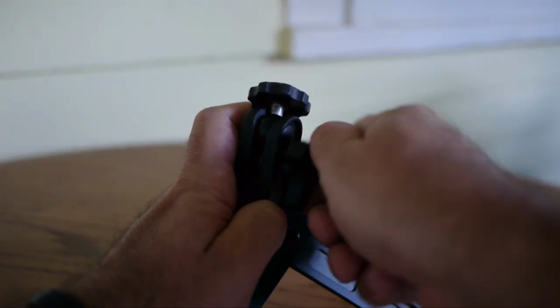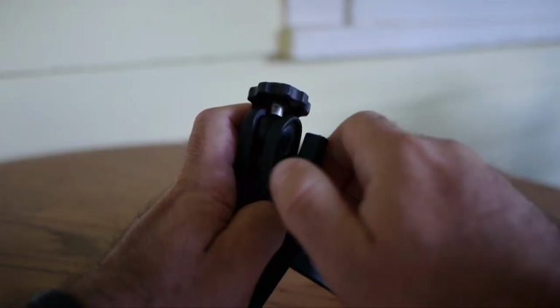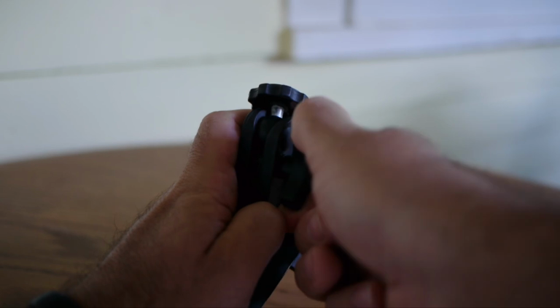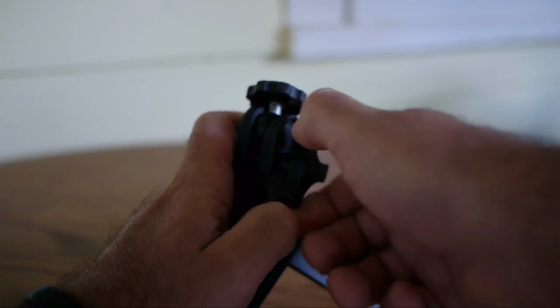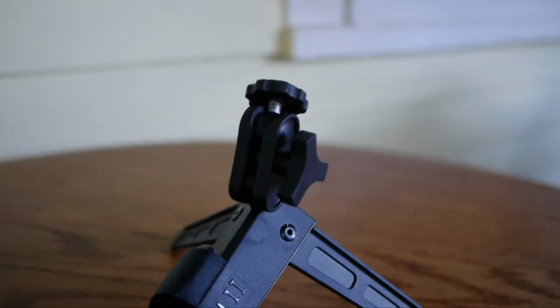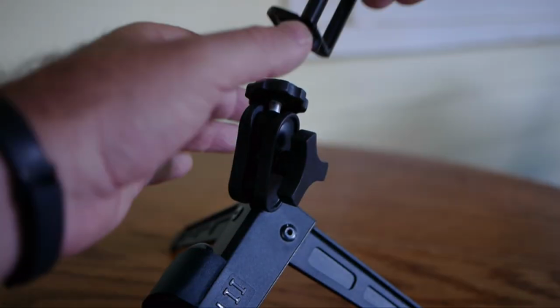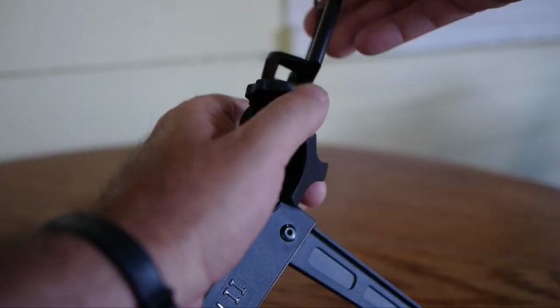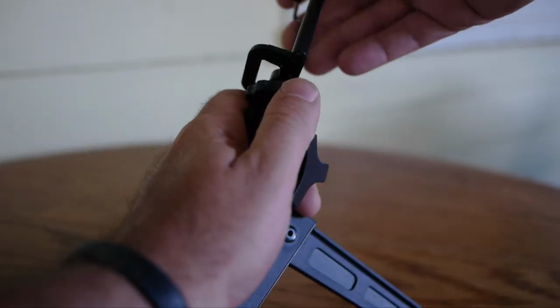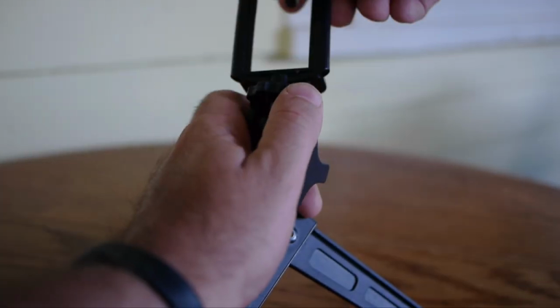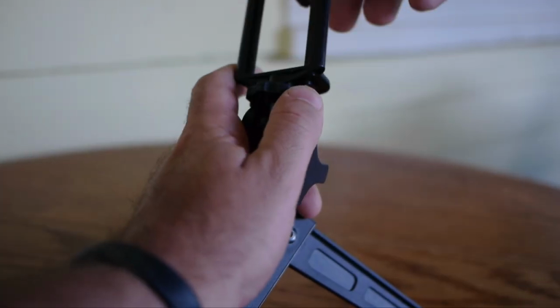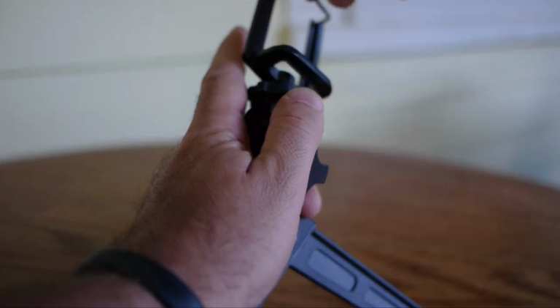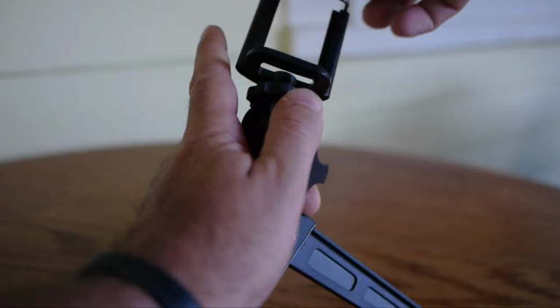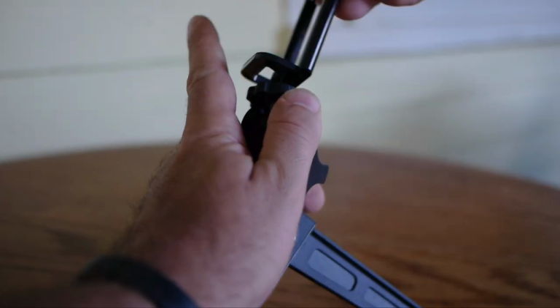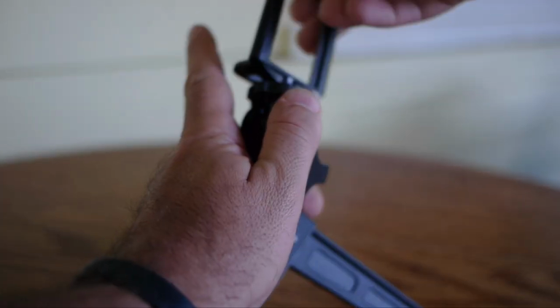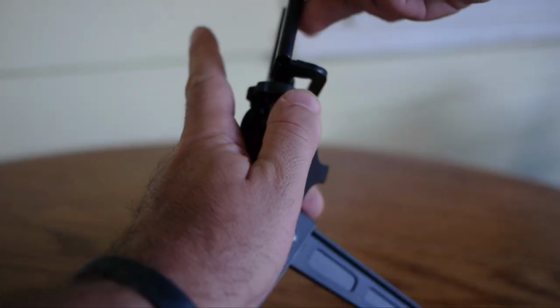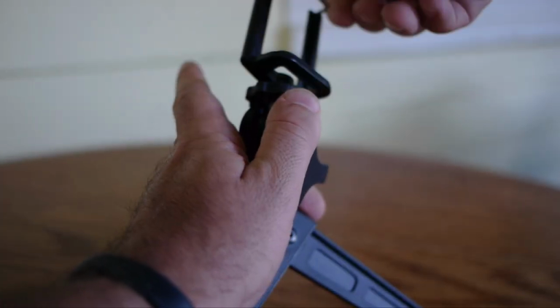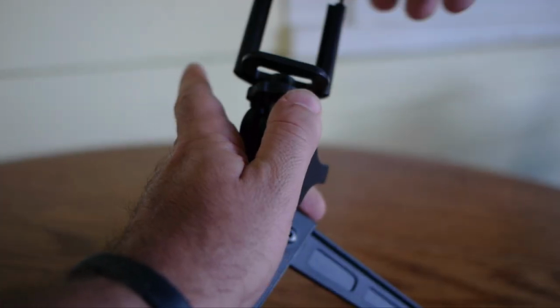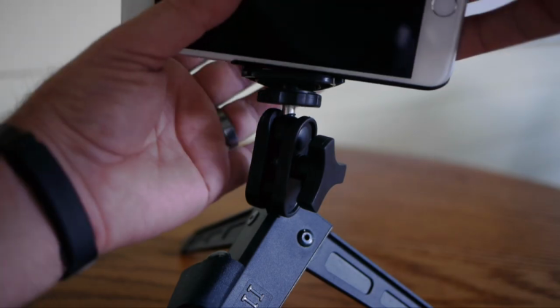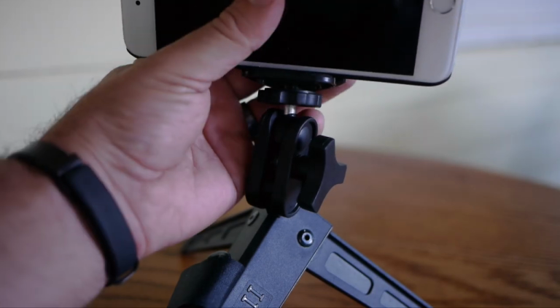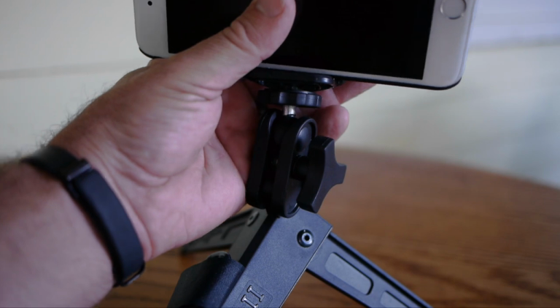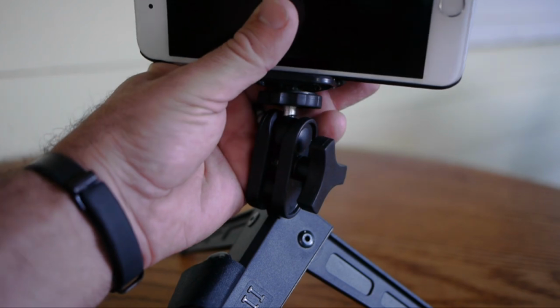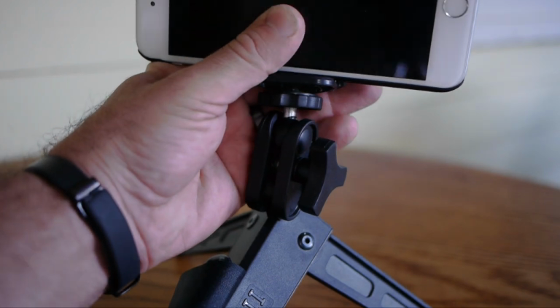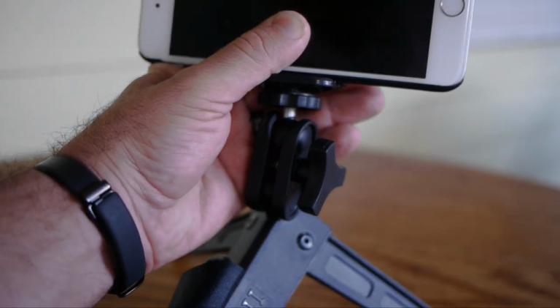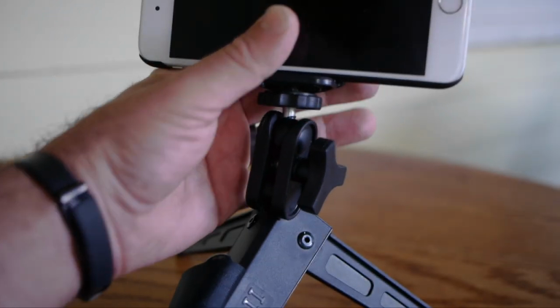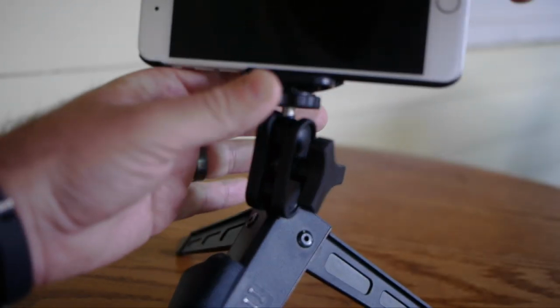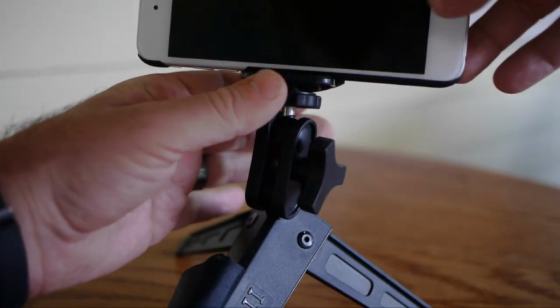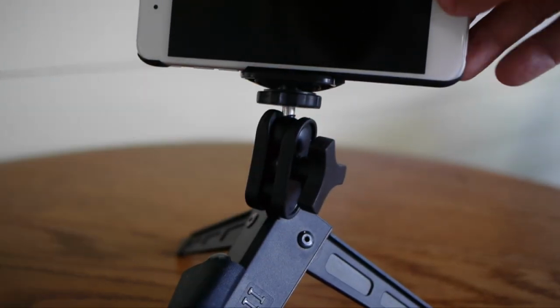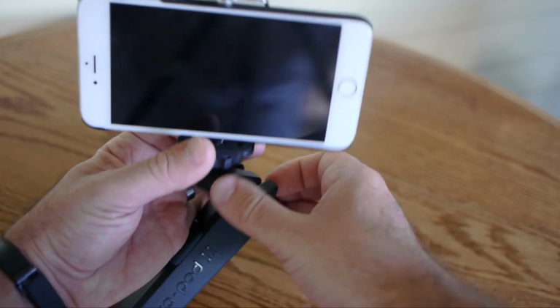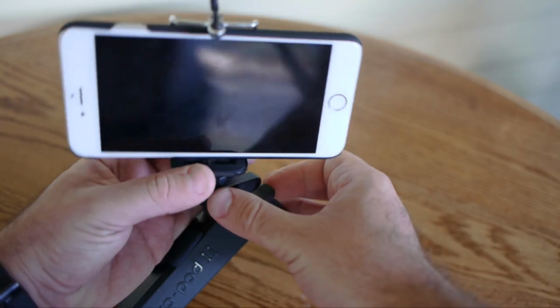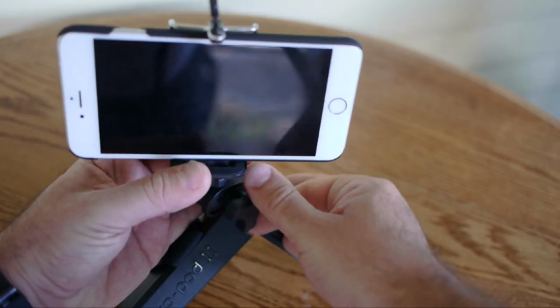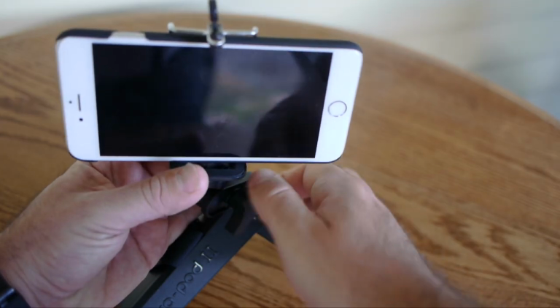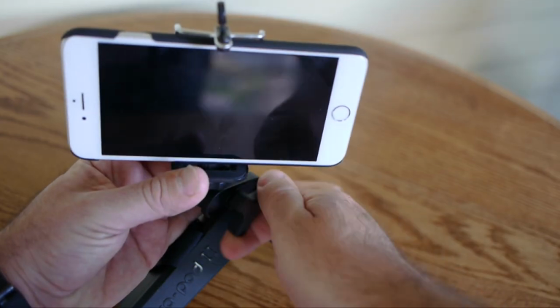Very versatile. Since it's a standard tripod mount, I can adapt anything. This little $6 adapter that I can put on my iPhone makes the Ultrapod just perfect for phones.